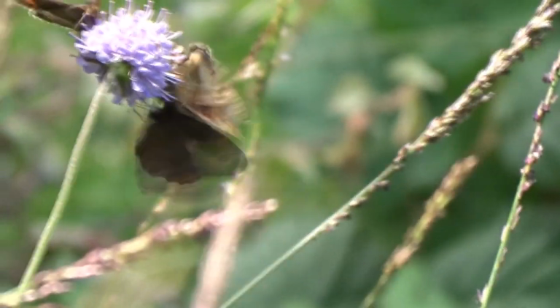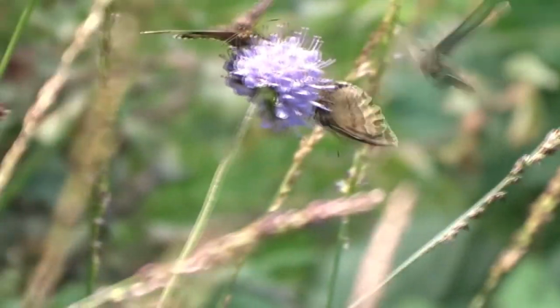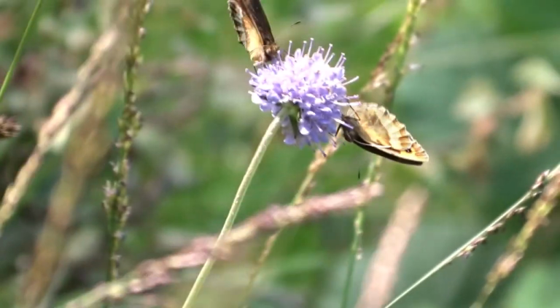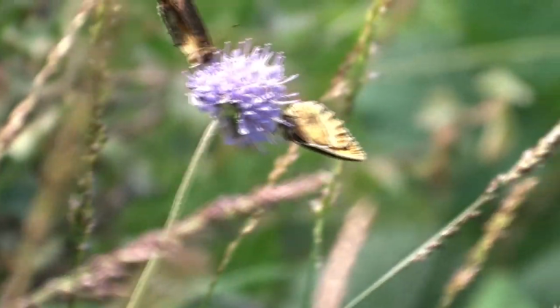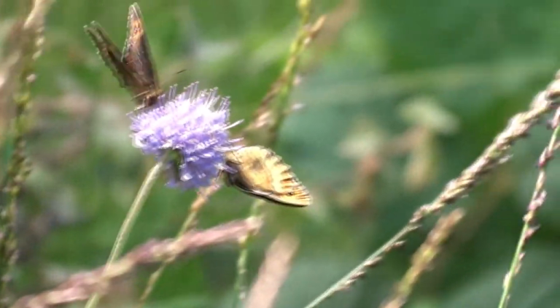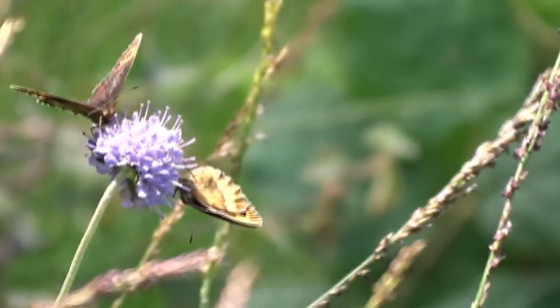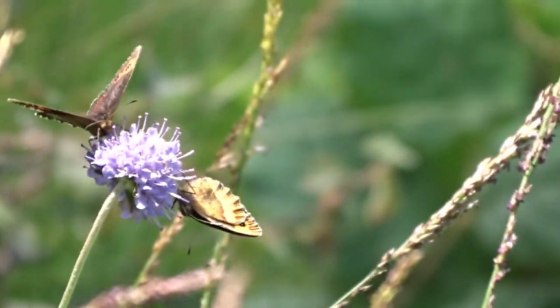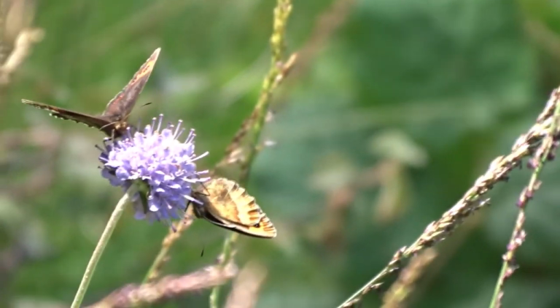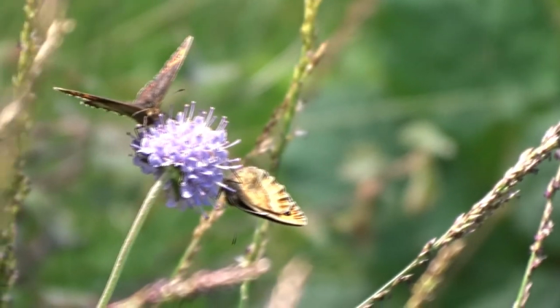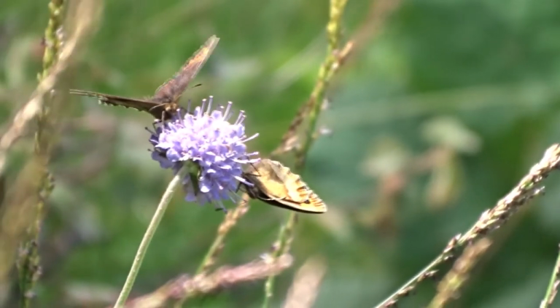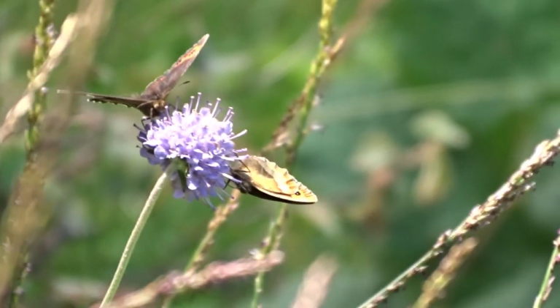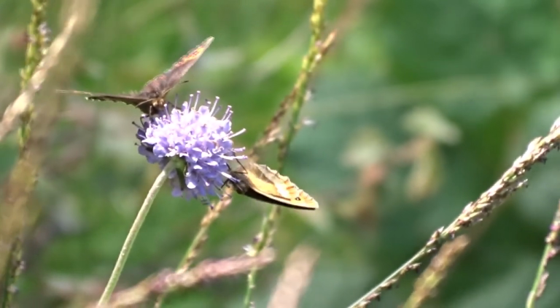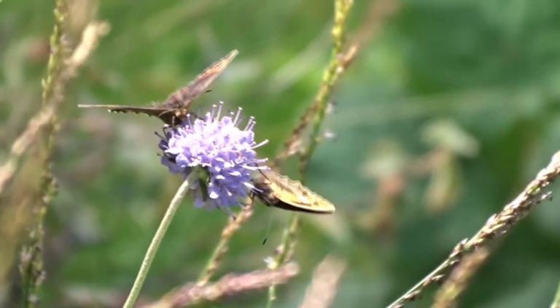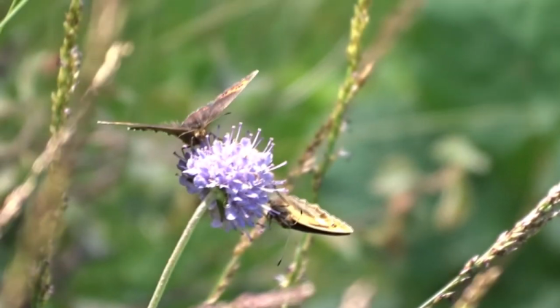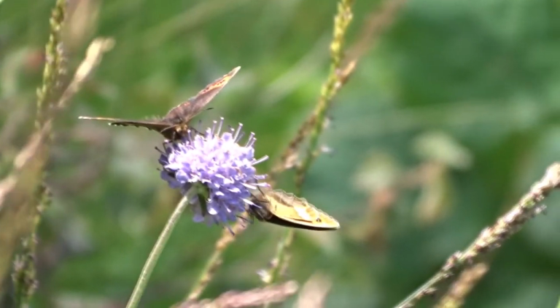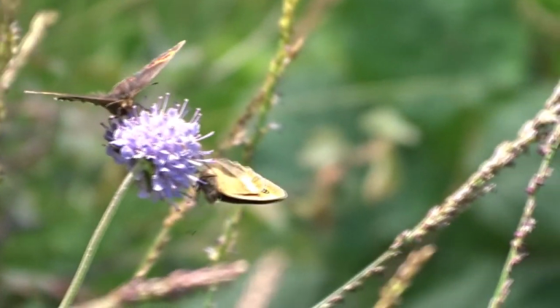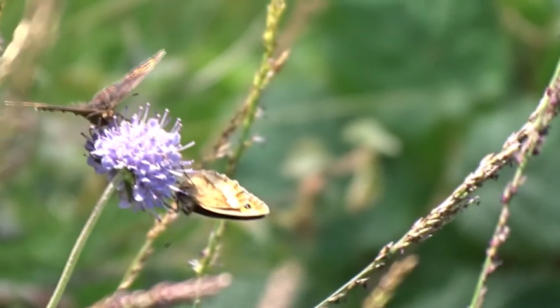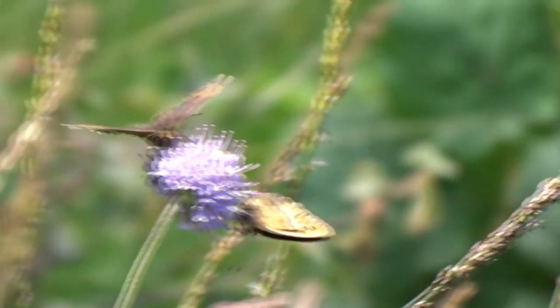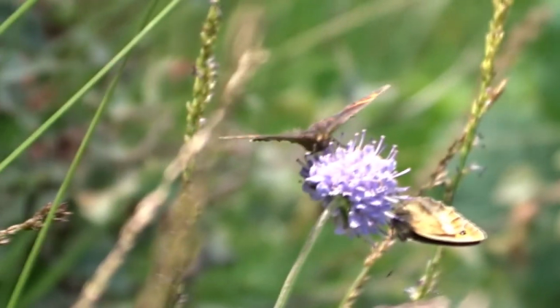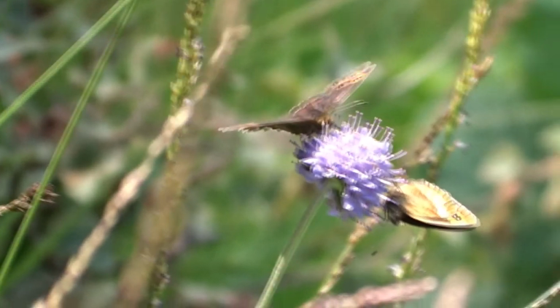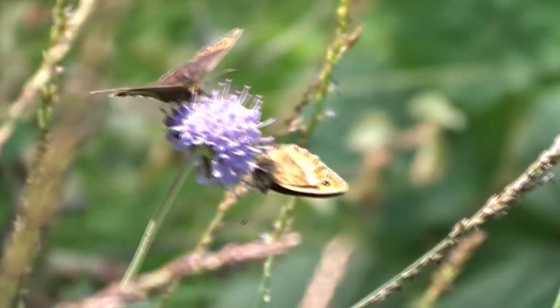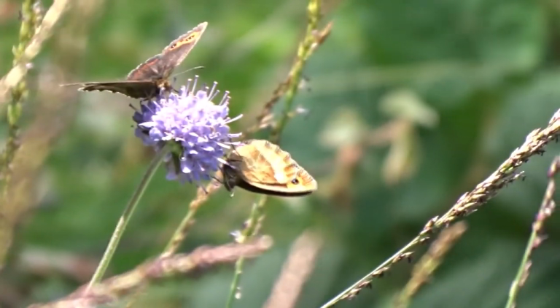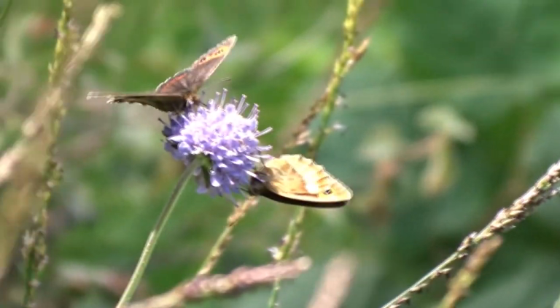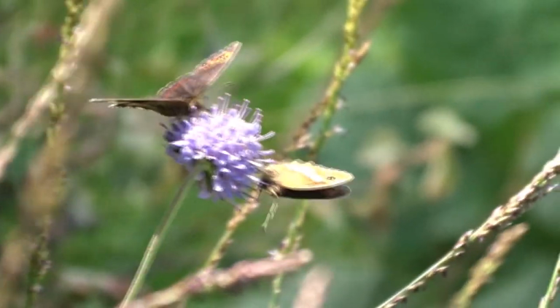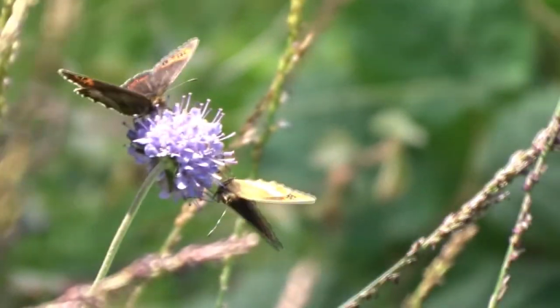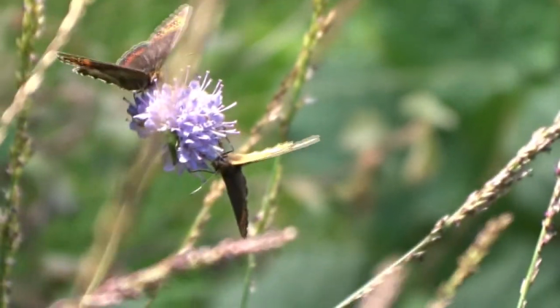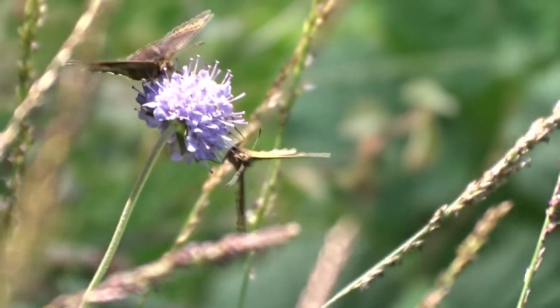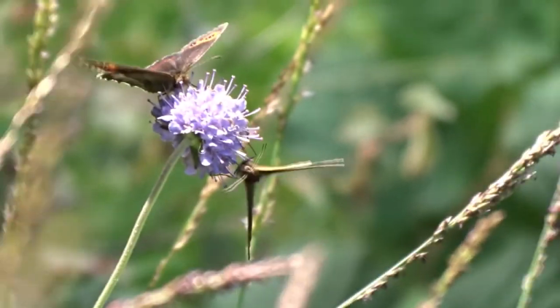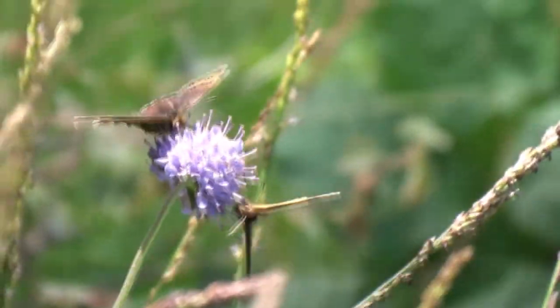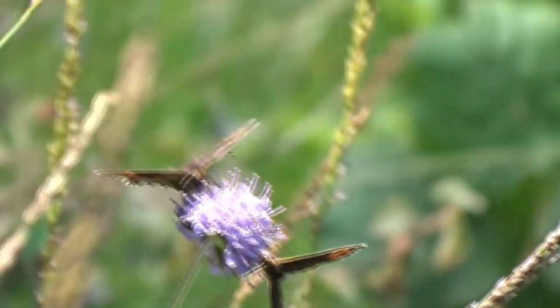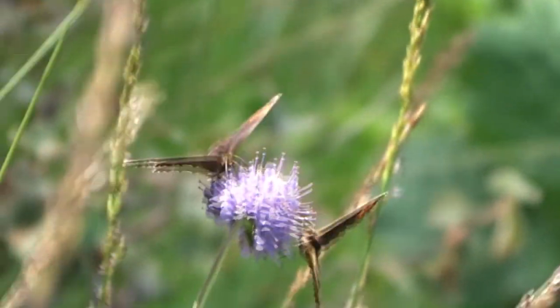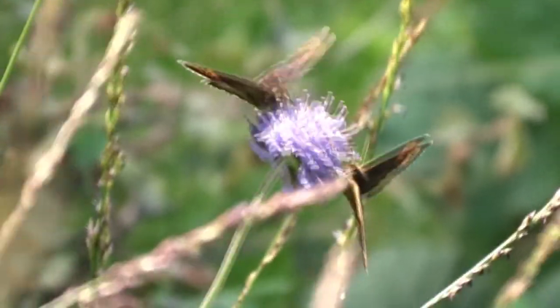Coming in — it appears to be a bit of courtship. I don't know if there were two females before. I must check the spotting; there's an extra spot in the female, apparently. Well, this is exquisite.